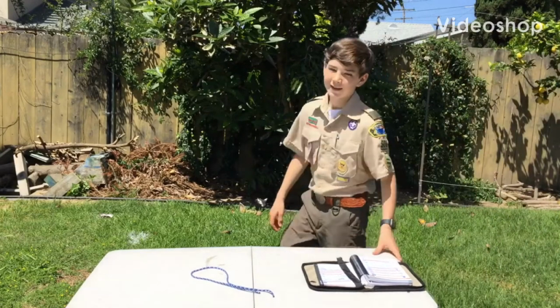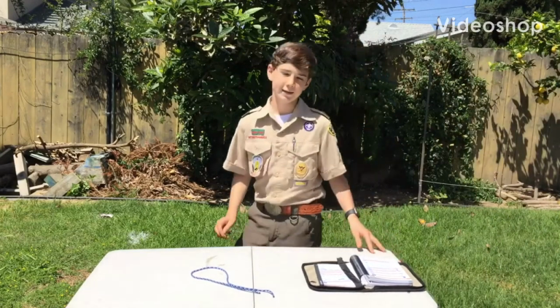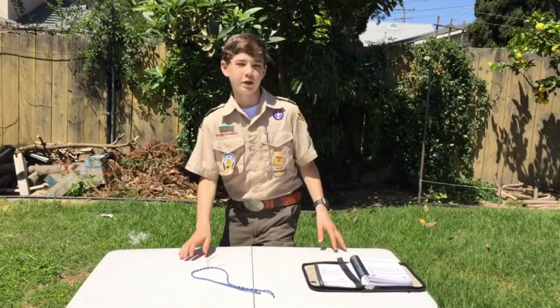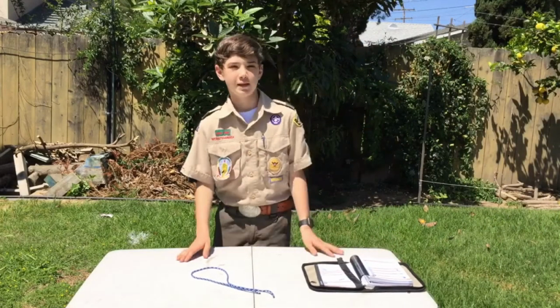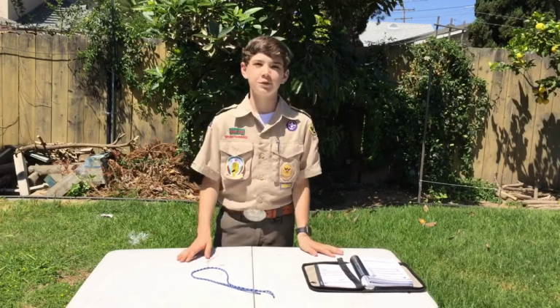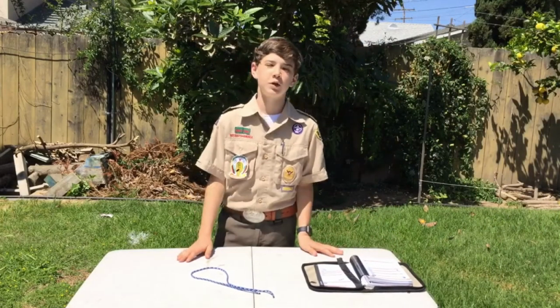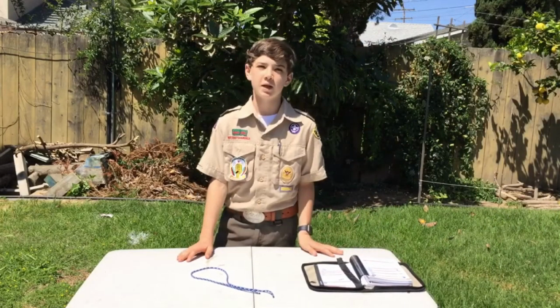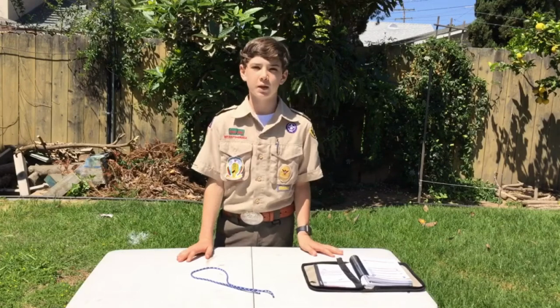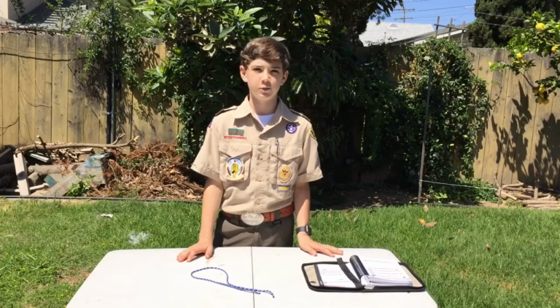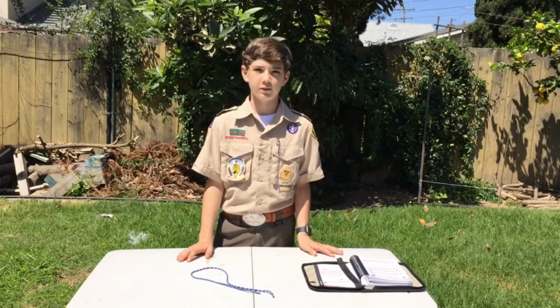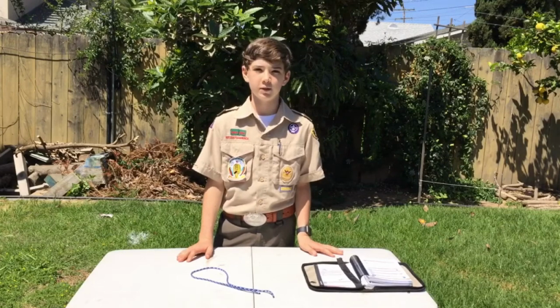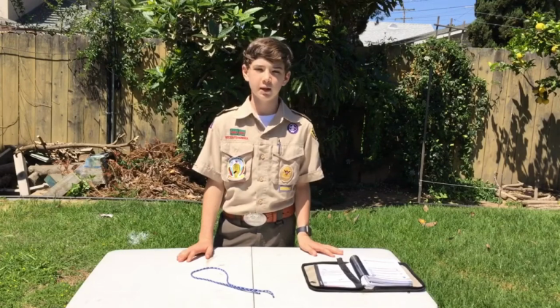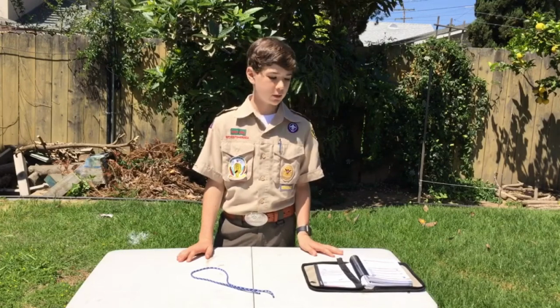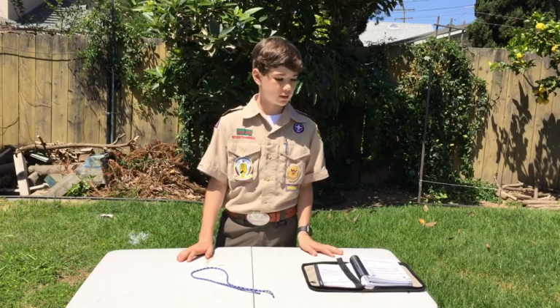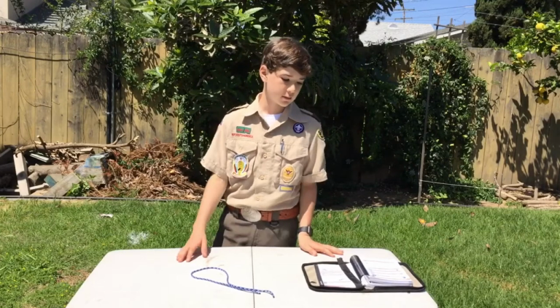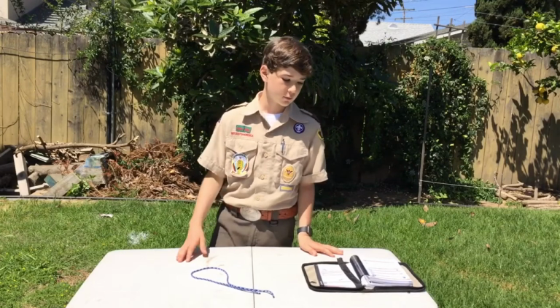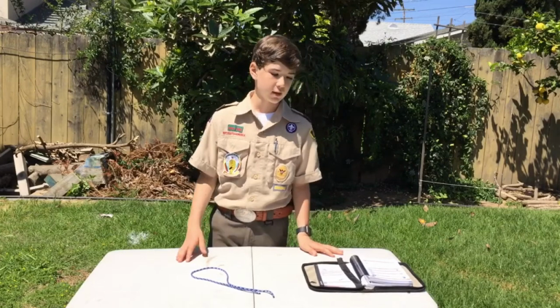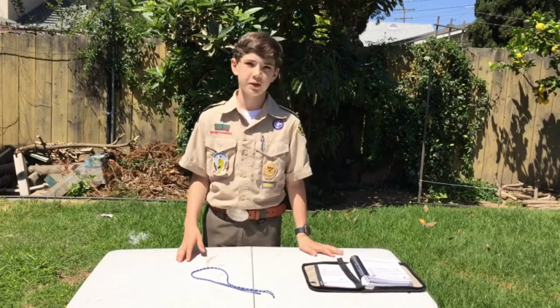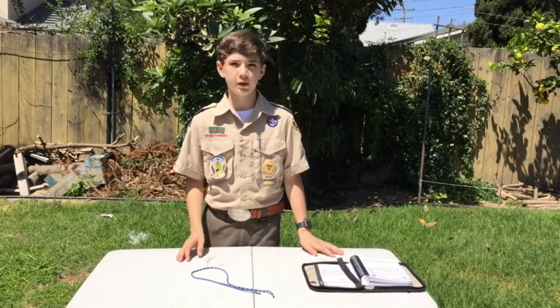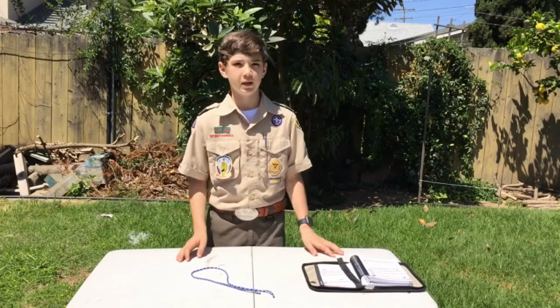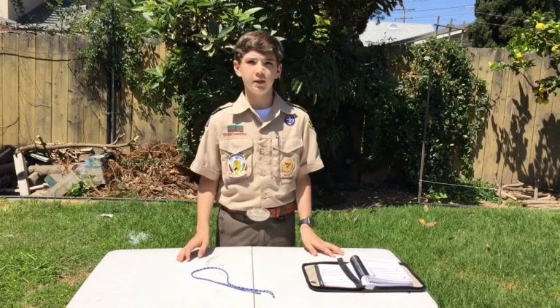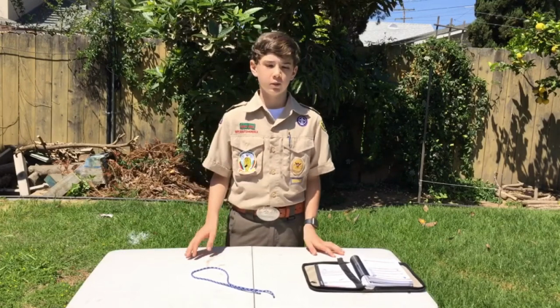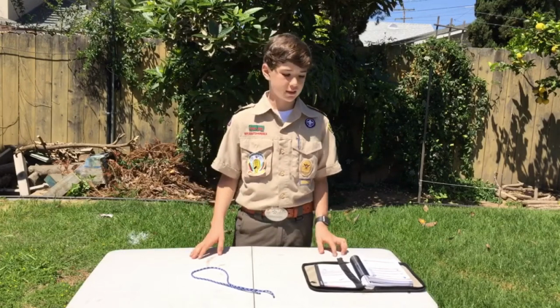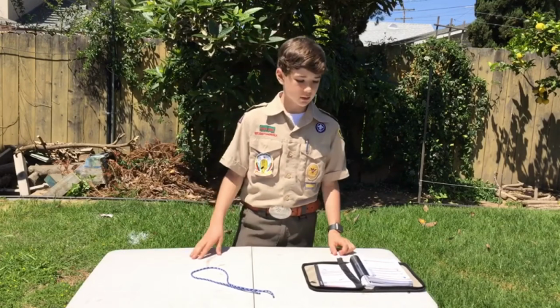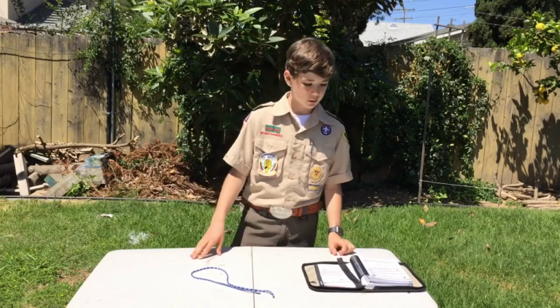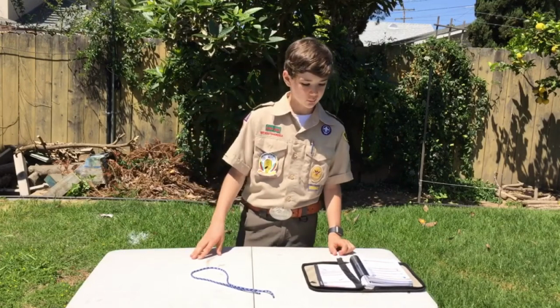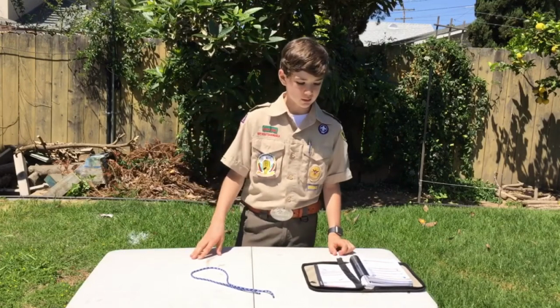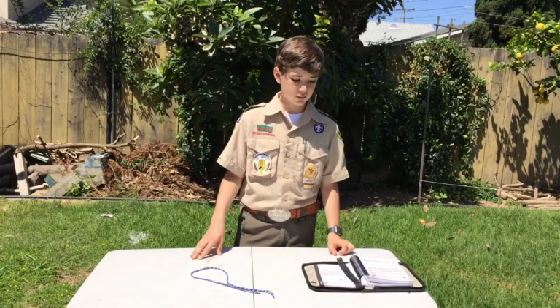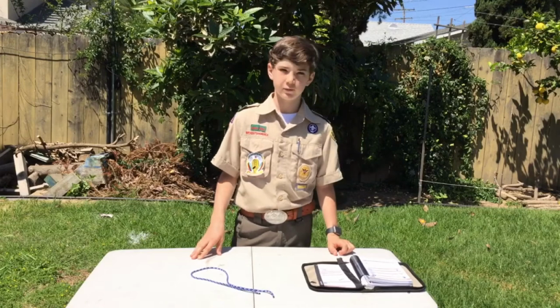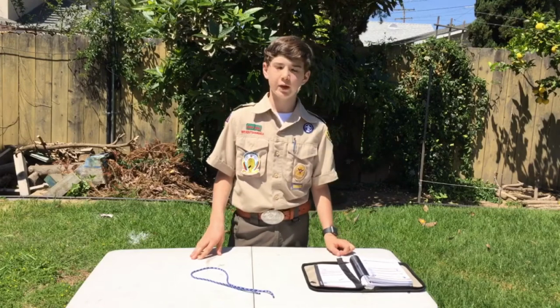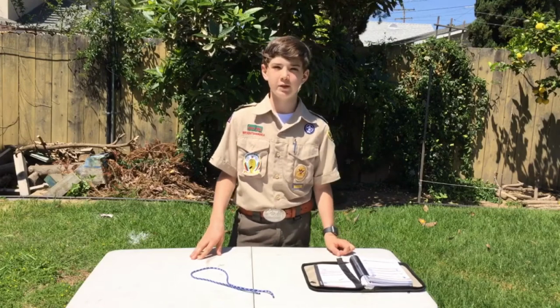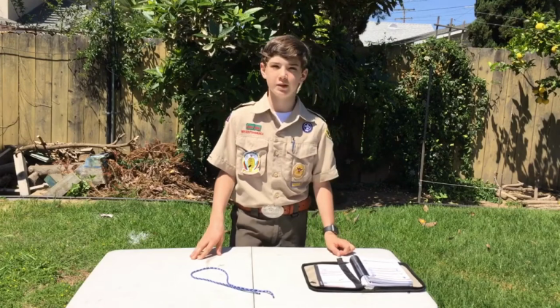Hi, I'm Jesse Adler and welcome back to my YouTube channel. Today we'll be doing the tenderfoot requirement 3b, which is to demonstrate the practical use of two half hitches.